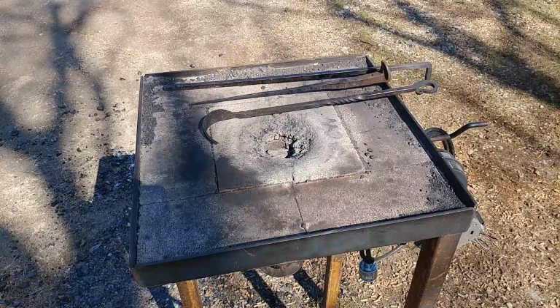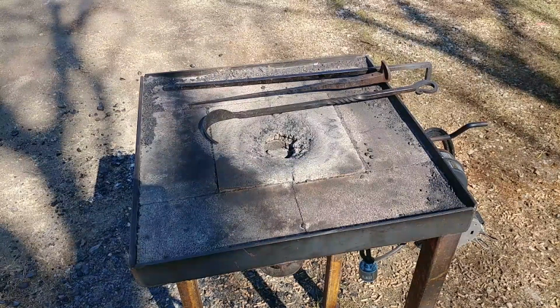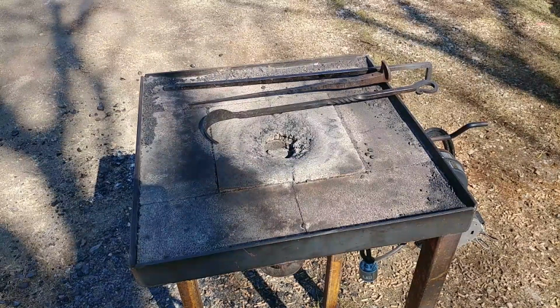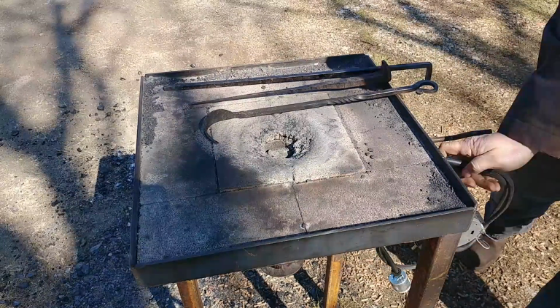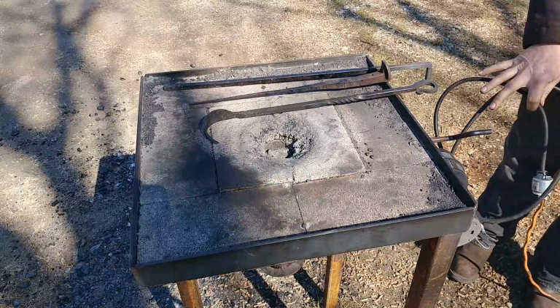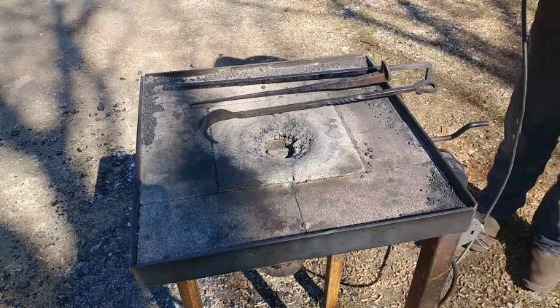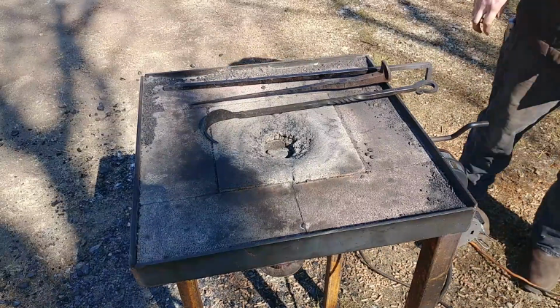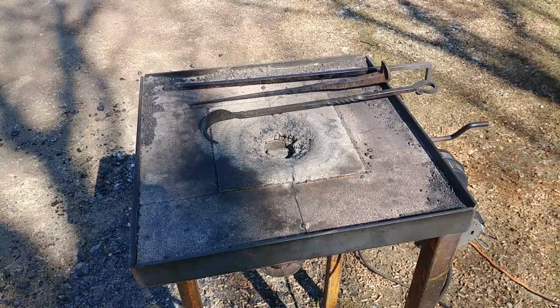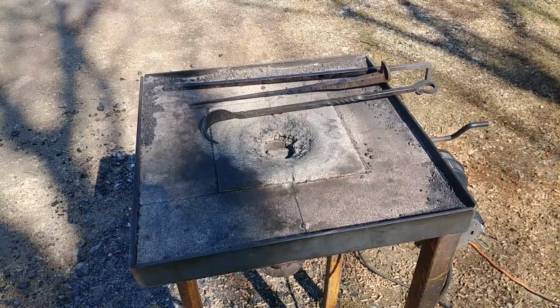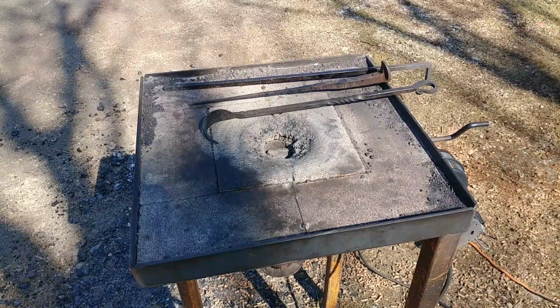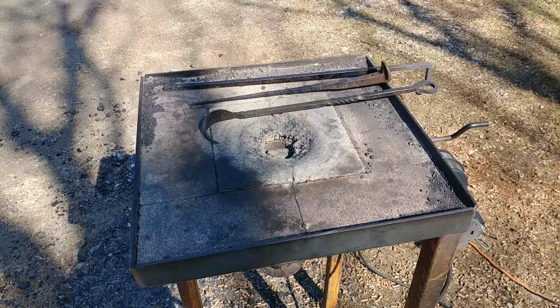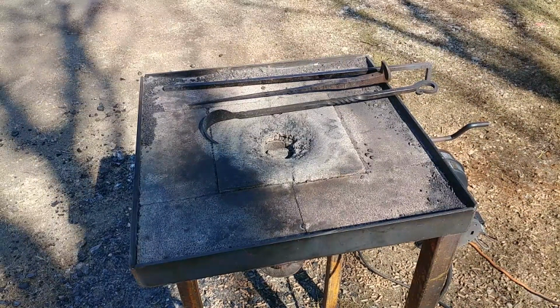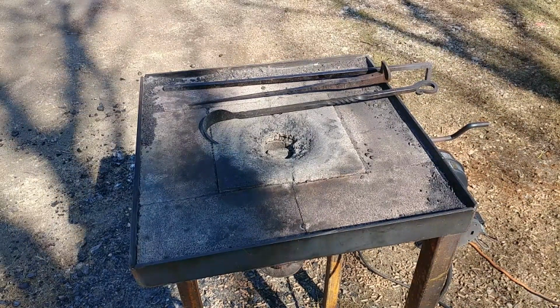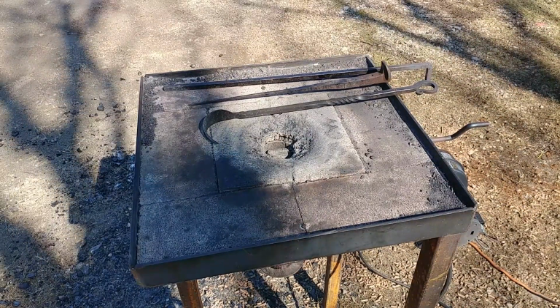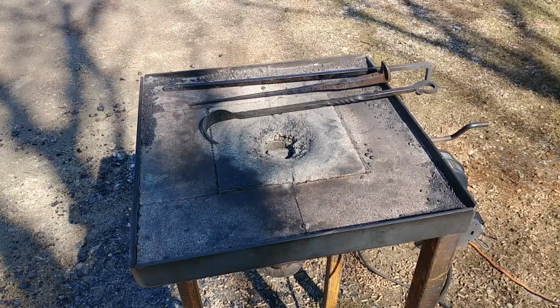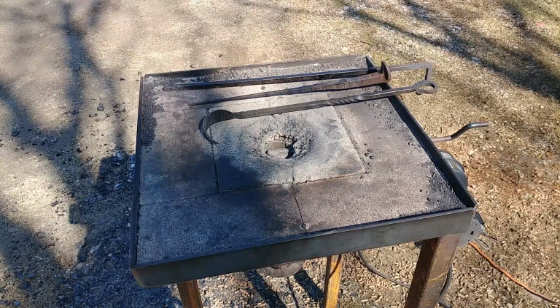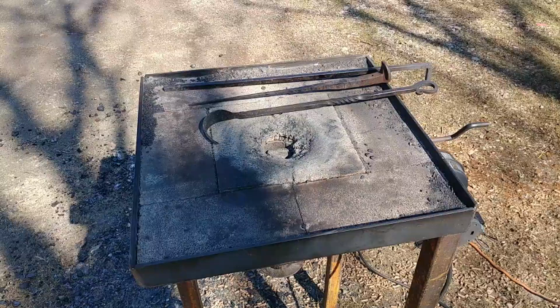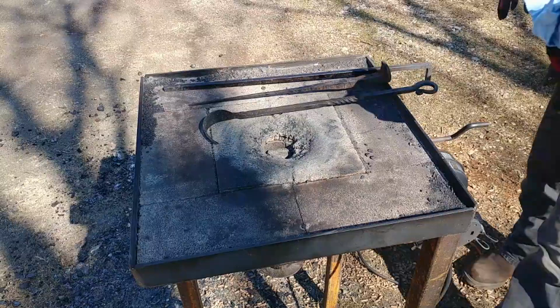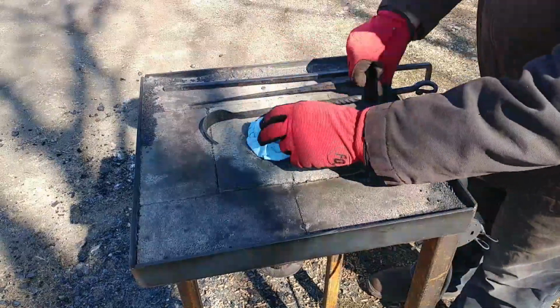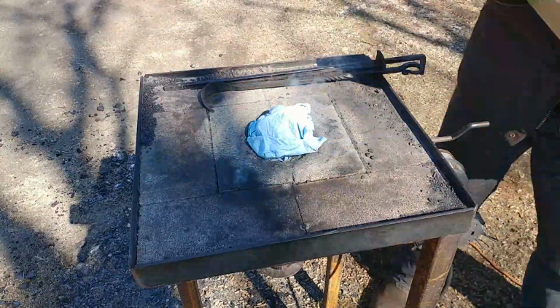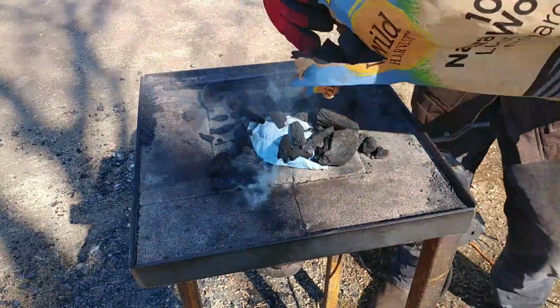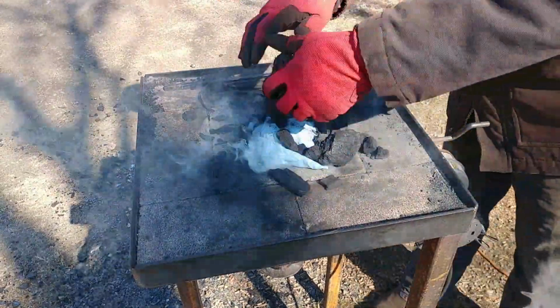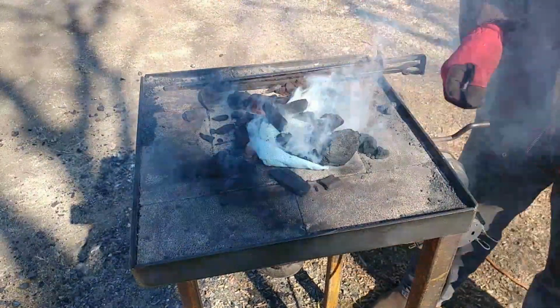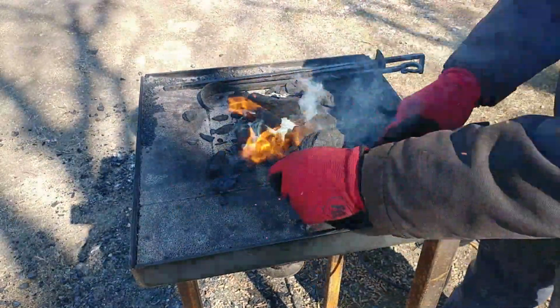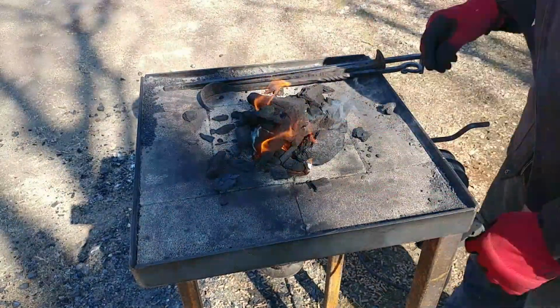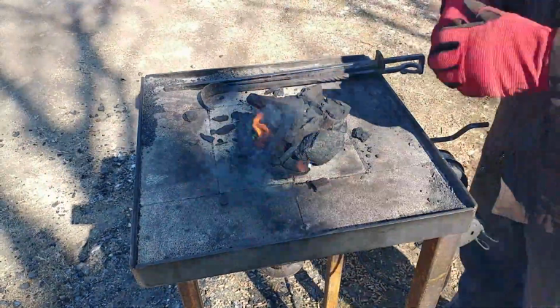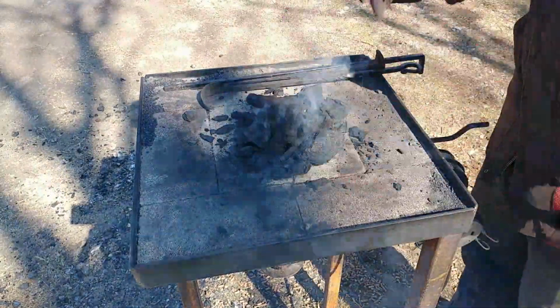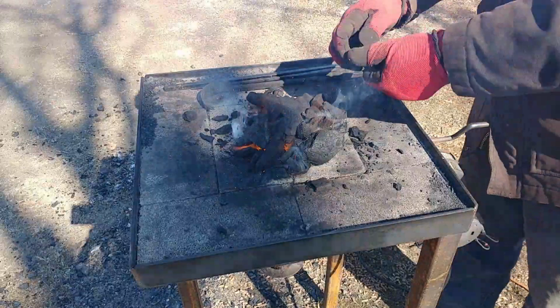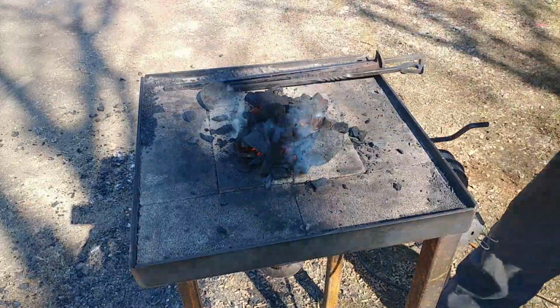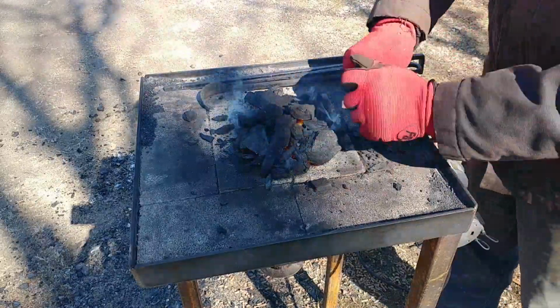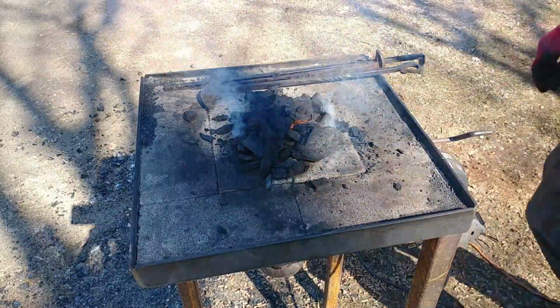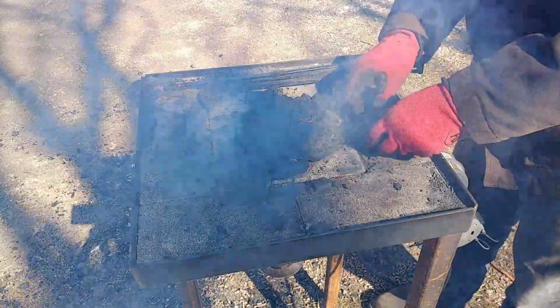Hello everybody, welcome back to the workshop. Today we are continuing our alternative forging fuel series. This isn't really an alternative fuel — it's been pretty much a staple fuel for a lot of blacksmiths, and we are going to be using coke today.